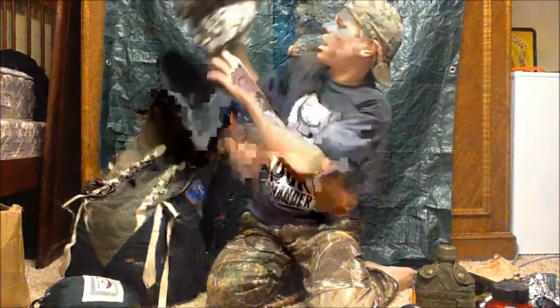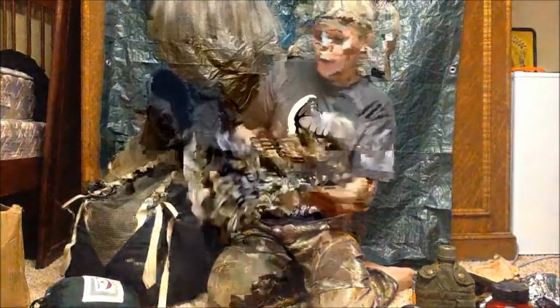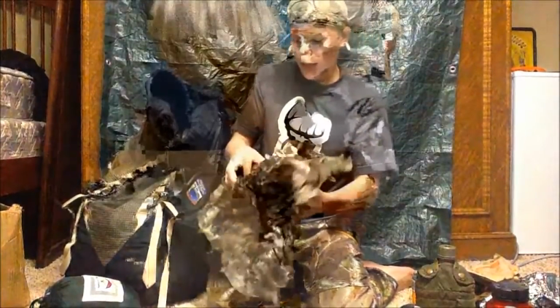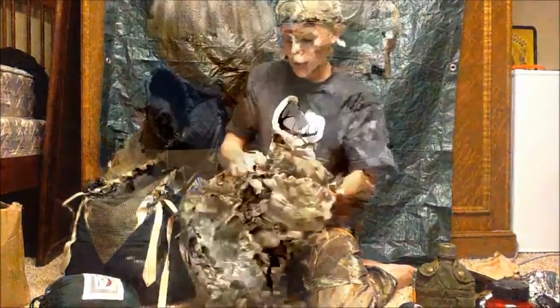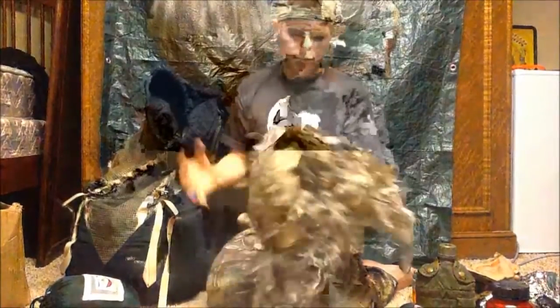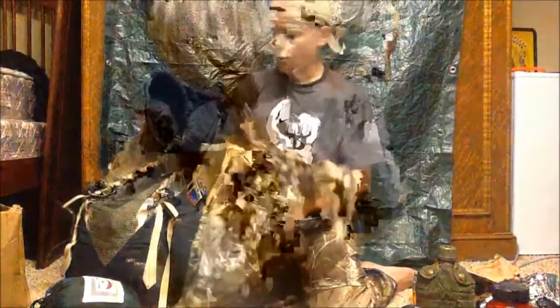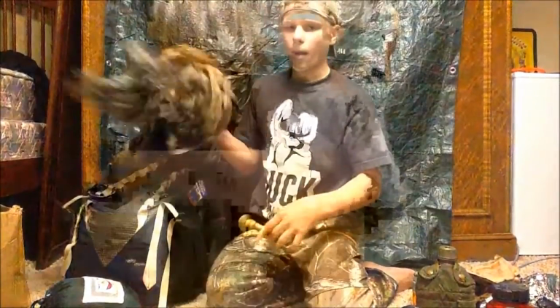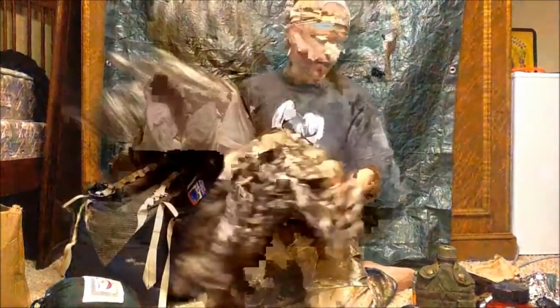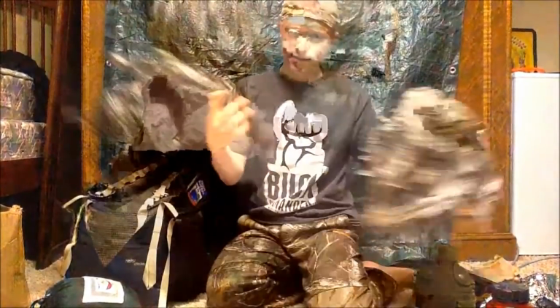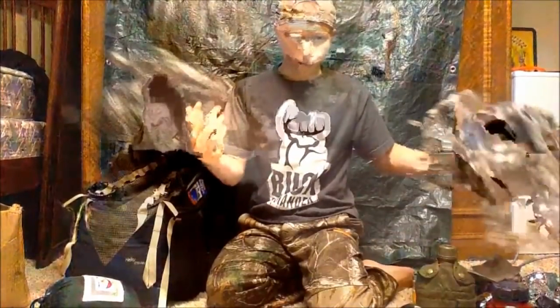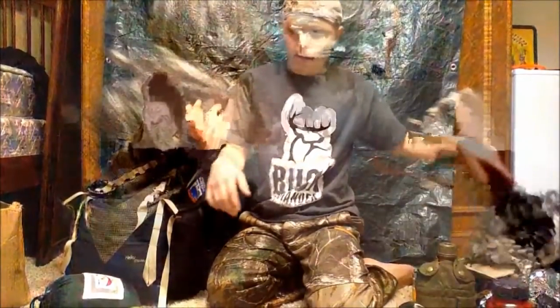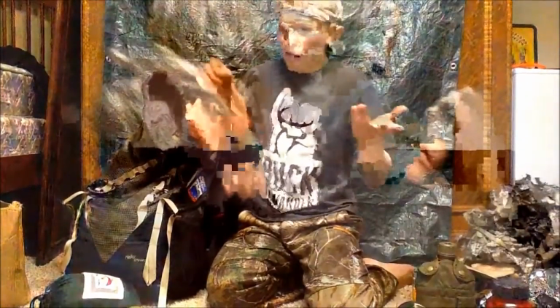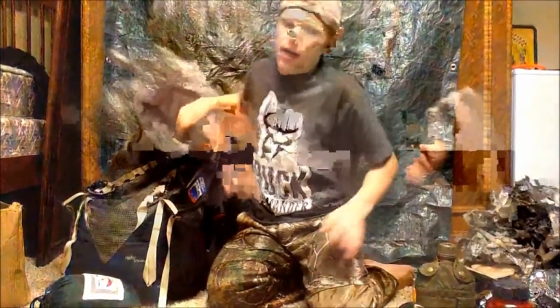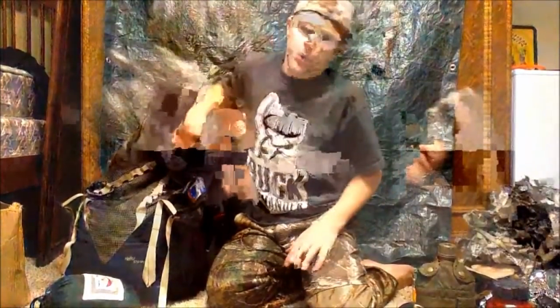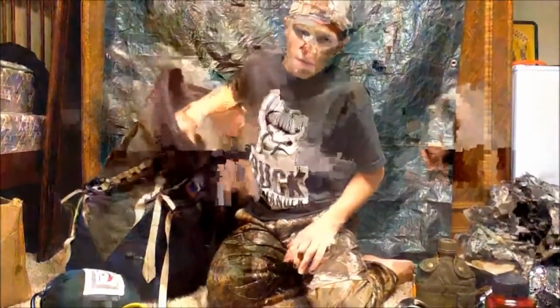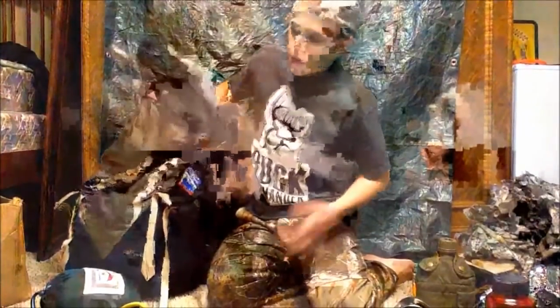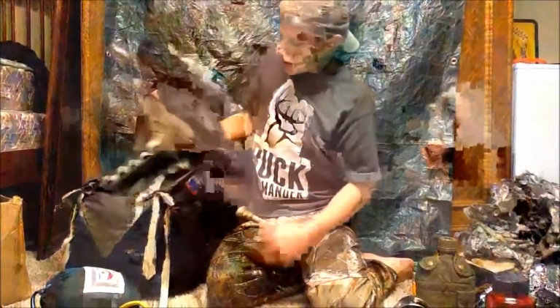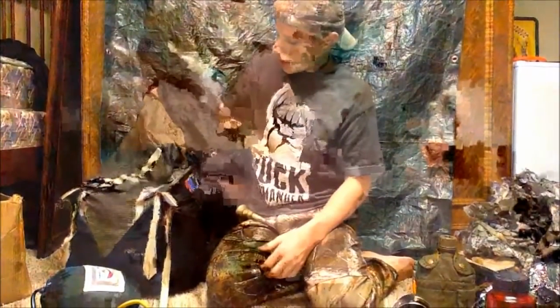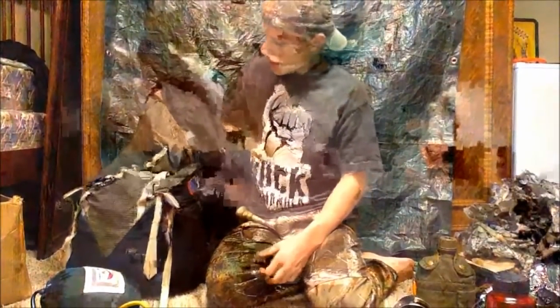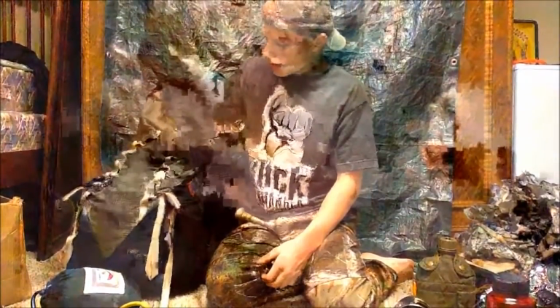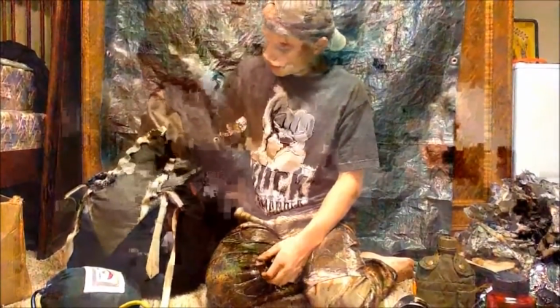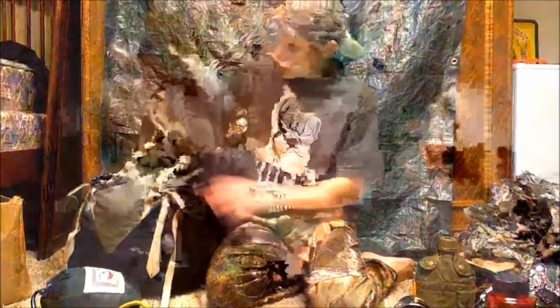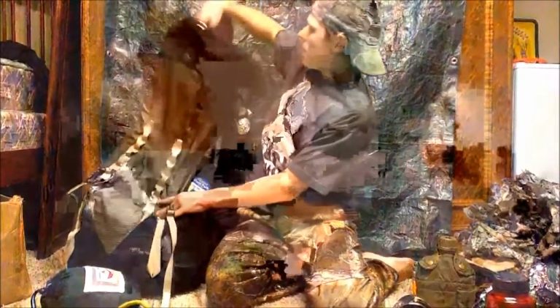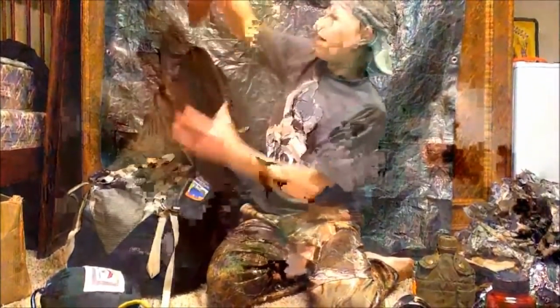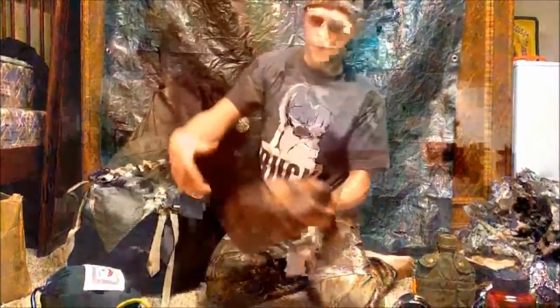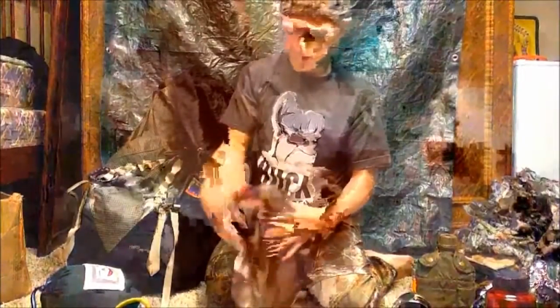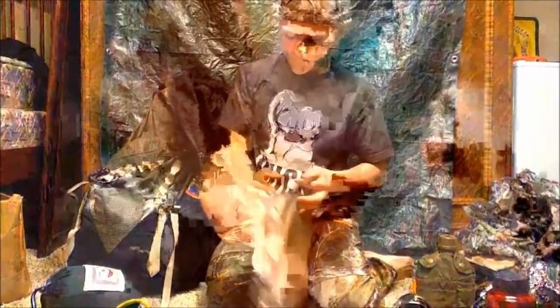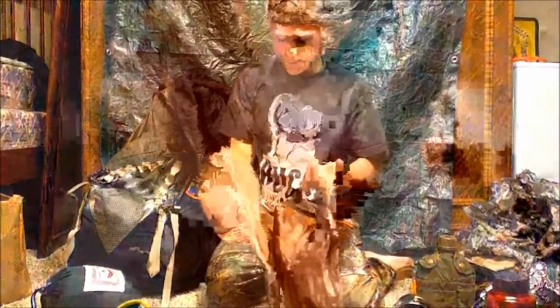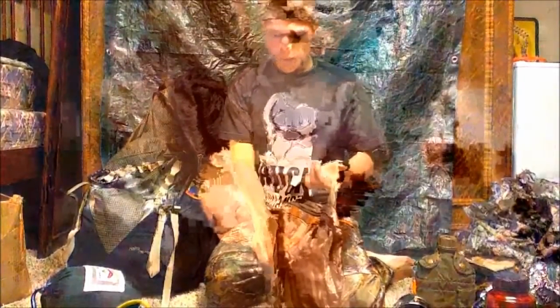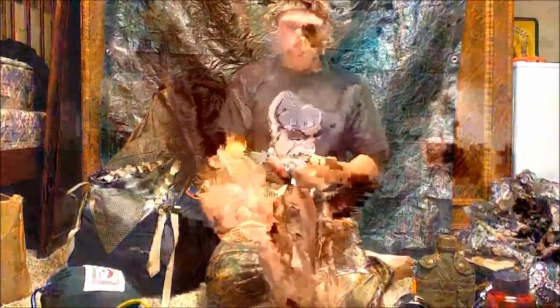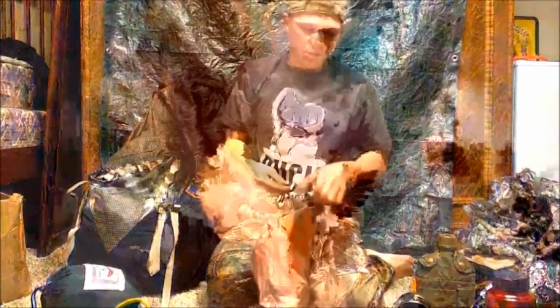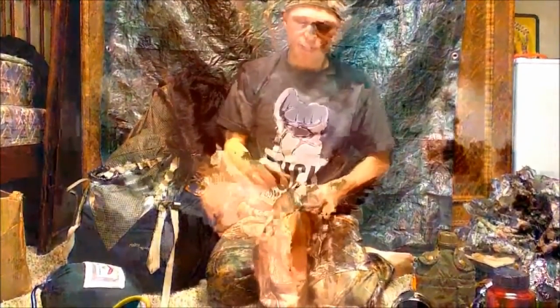I have a small camo netting to throw over my pack if I want to conceal it from other people when I'm bugged out. Just throw that over there. Next I have this pouch, which contains quite a bit of fun stuff.